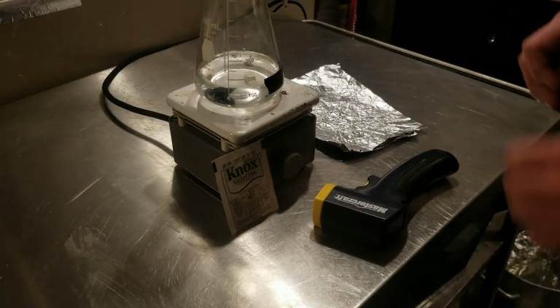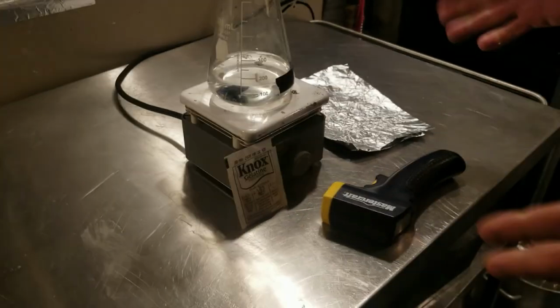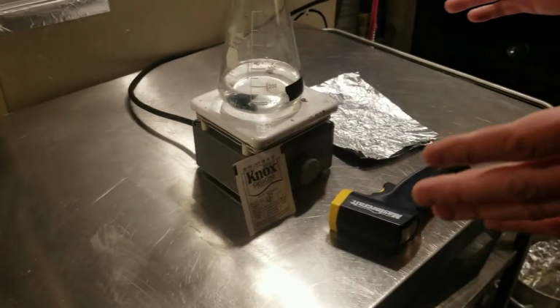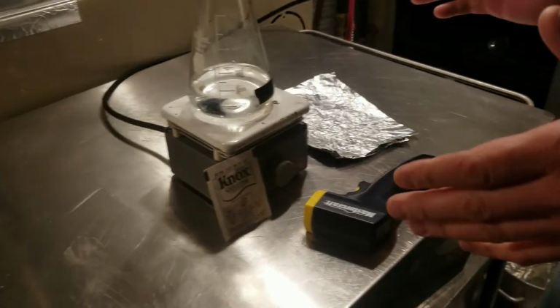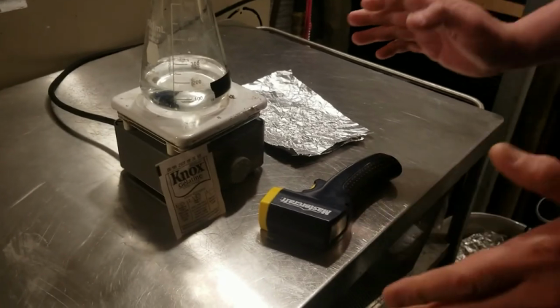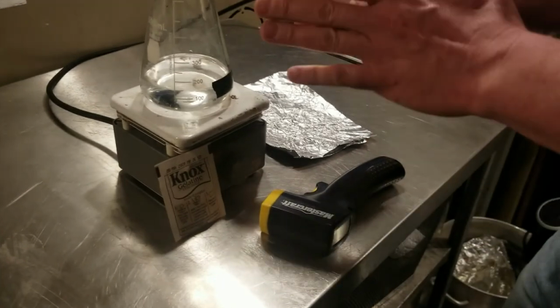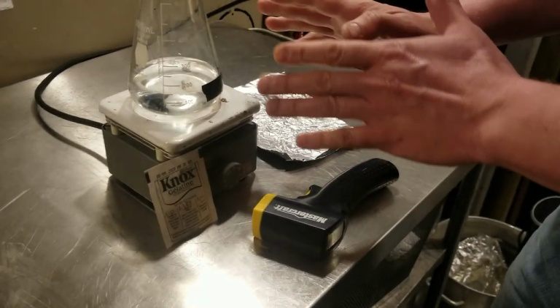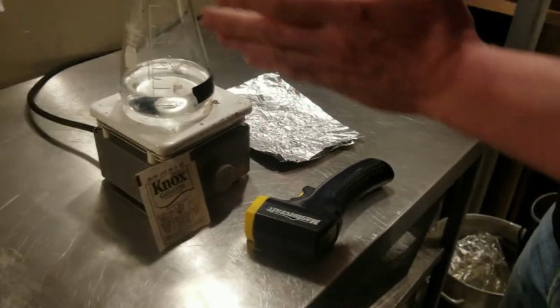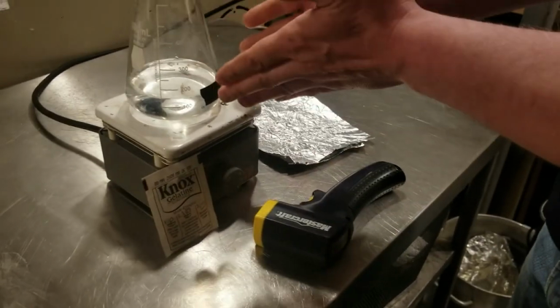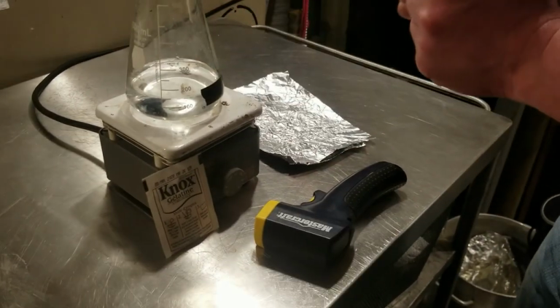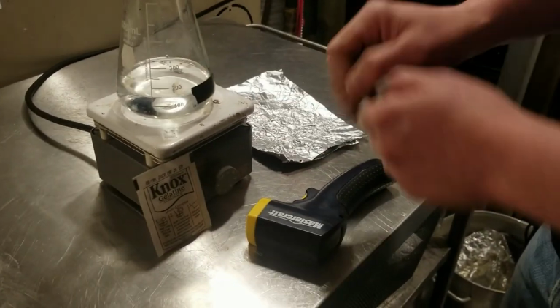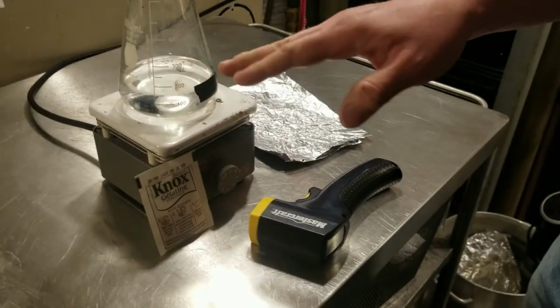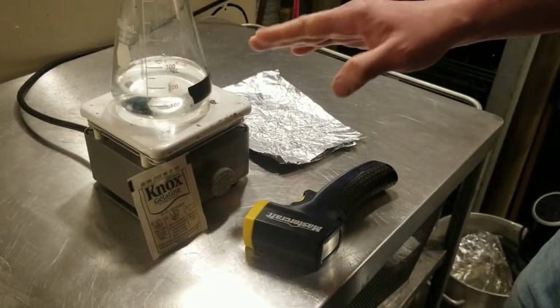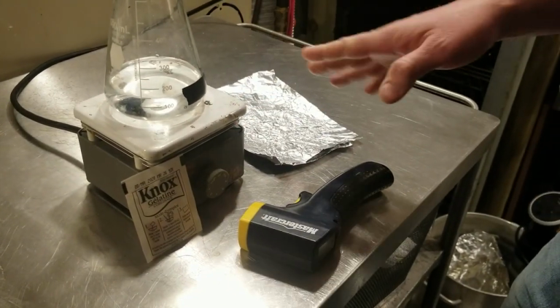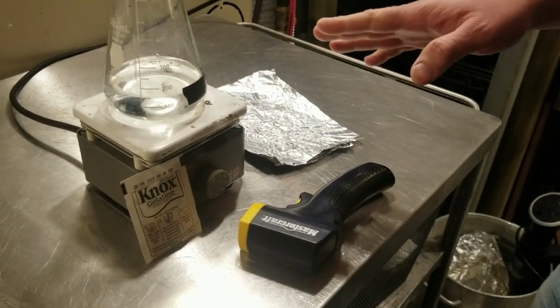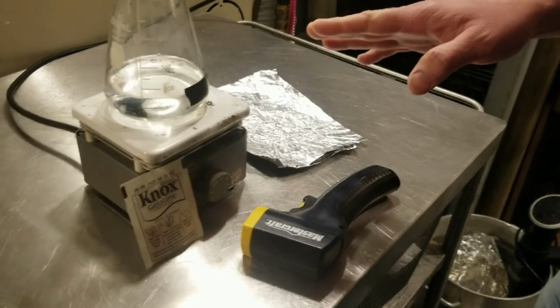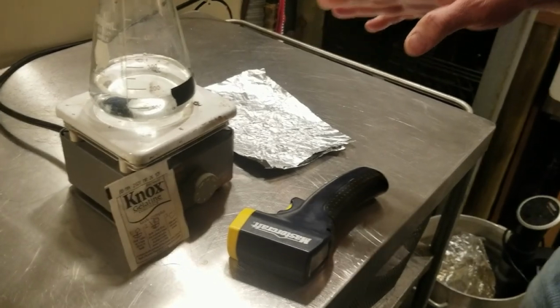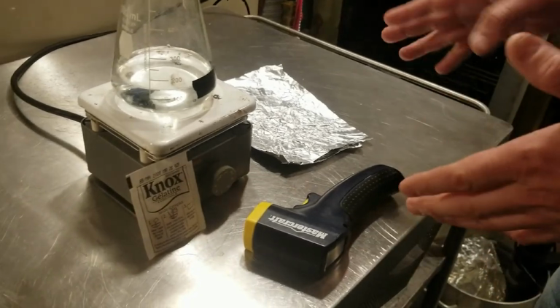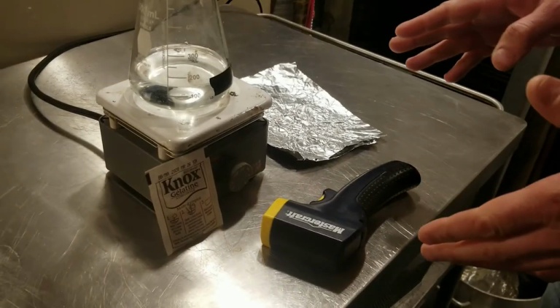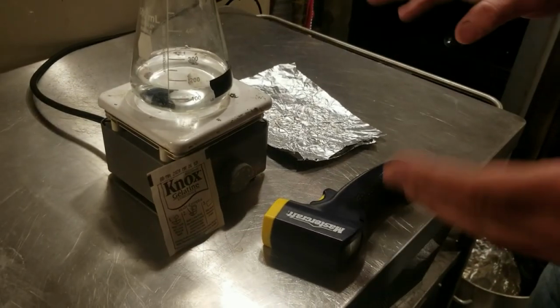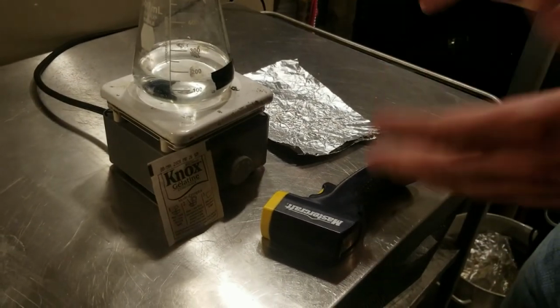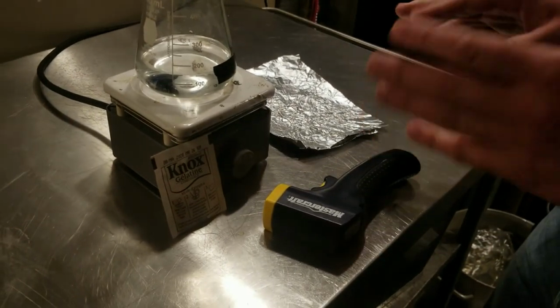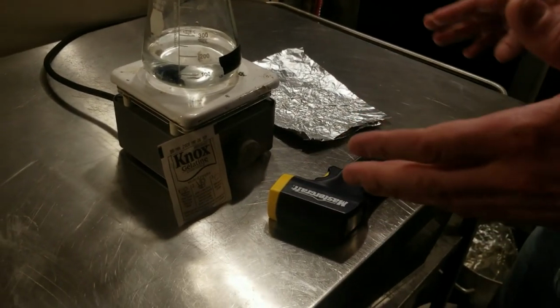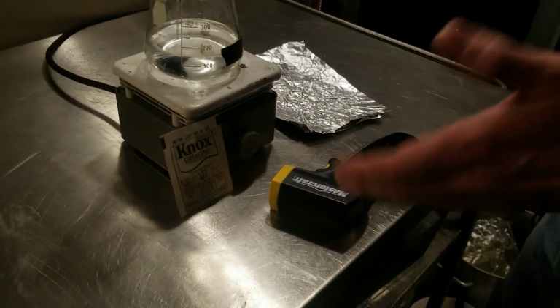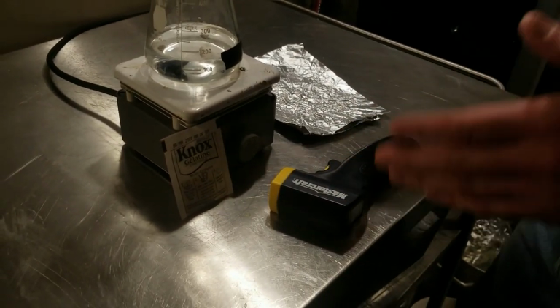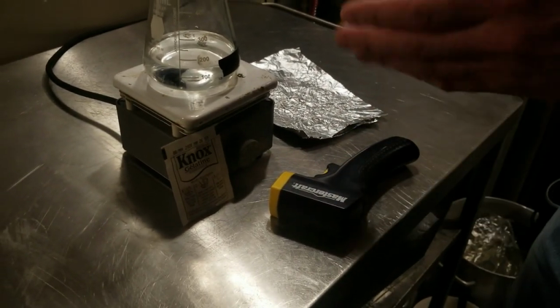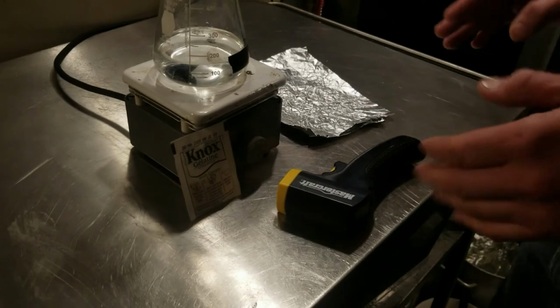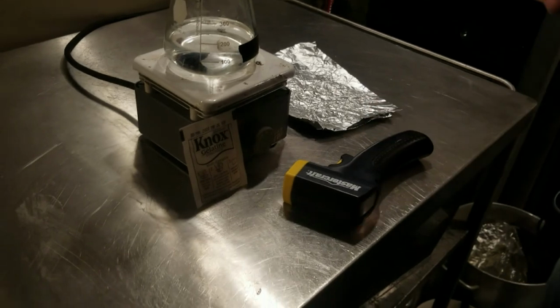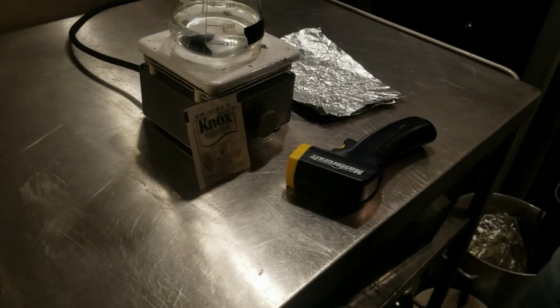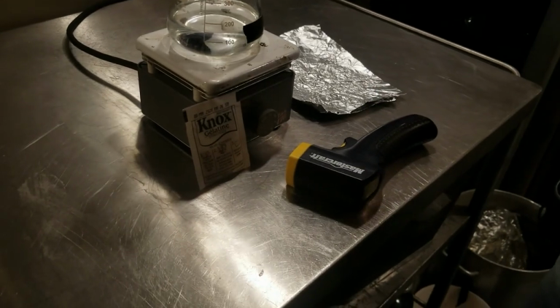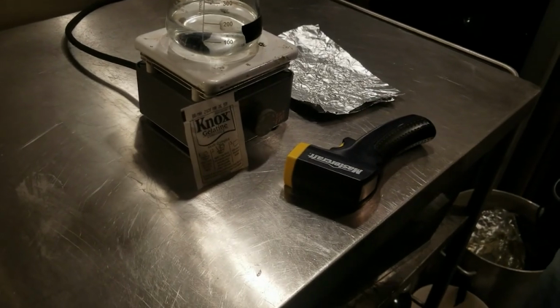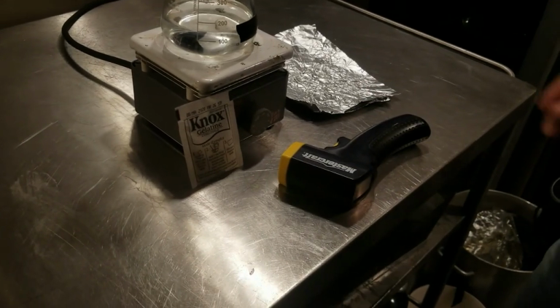Now, there are a couple of different ways that you can do this. What I'm going to be doing is adding the gelatin to this flask, heating it up, getting it up around 150 Fahrenheit and pasteurizing it for close to 45 minutes, just to make sure it's pasteurized.